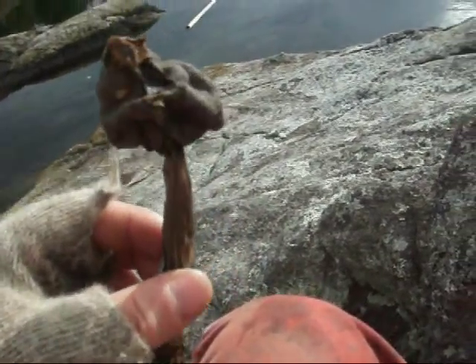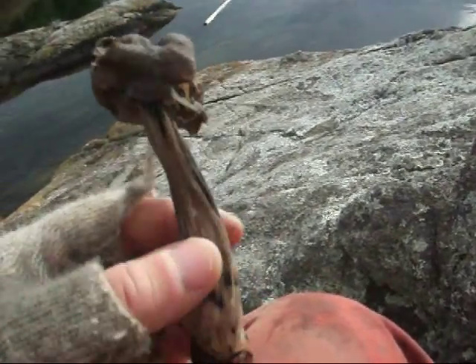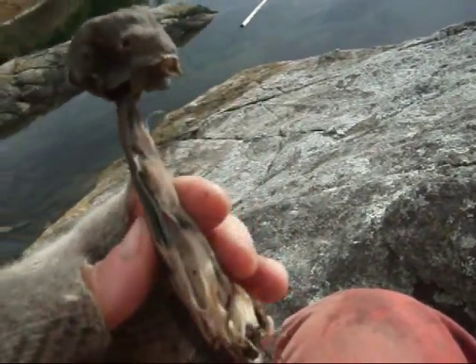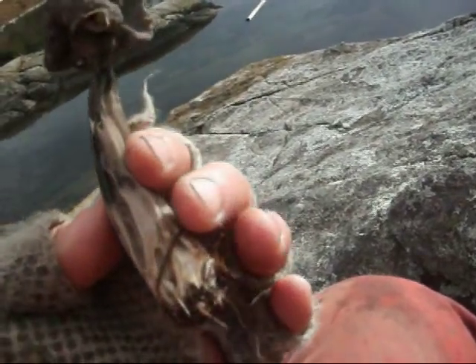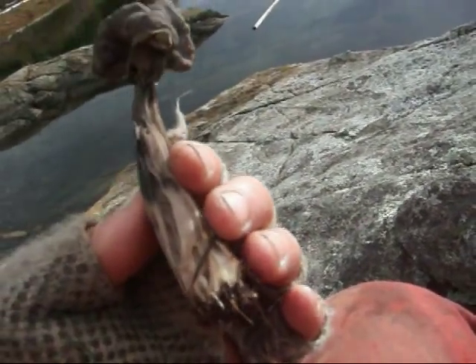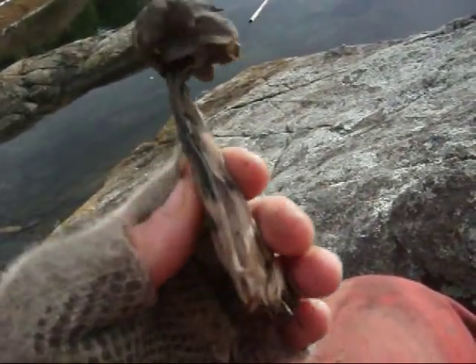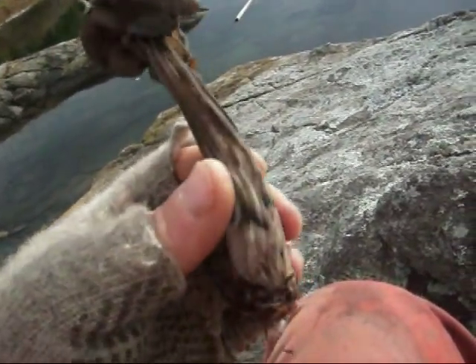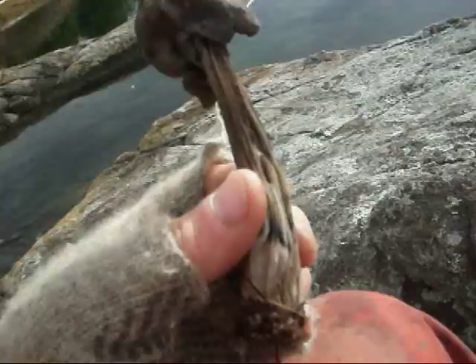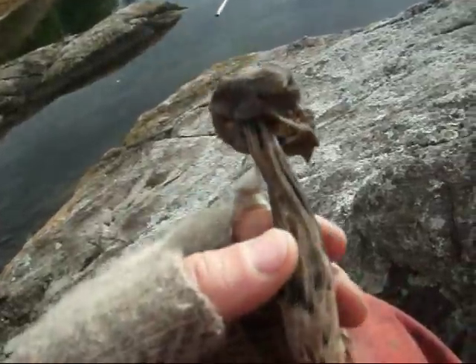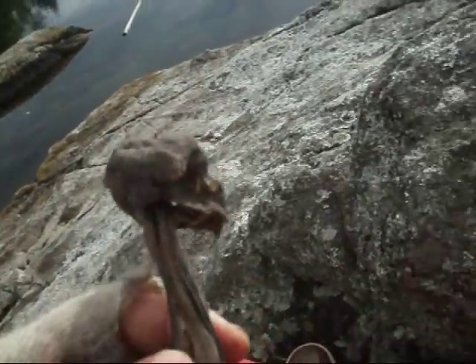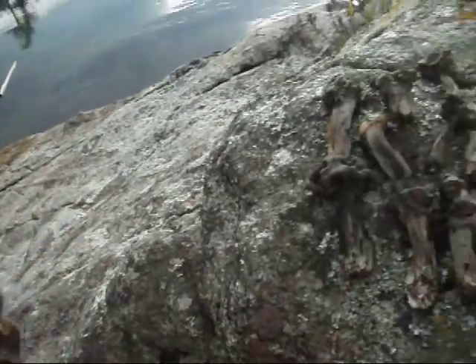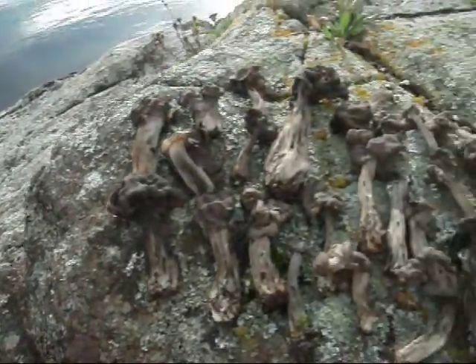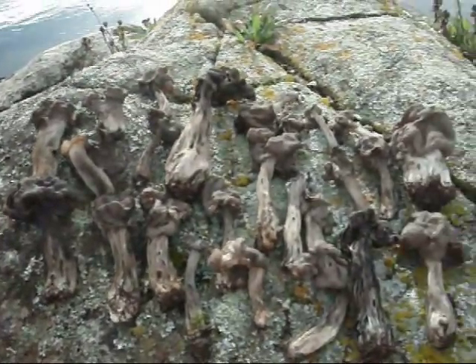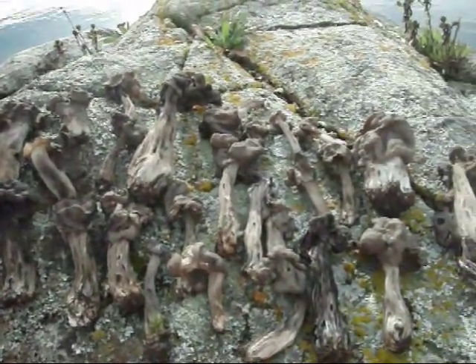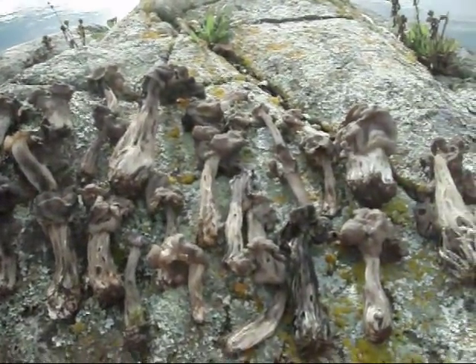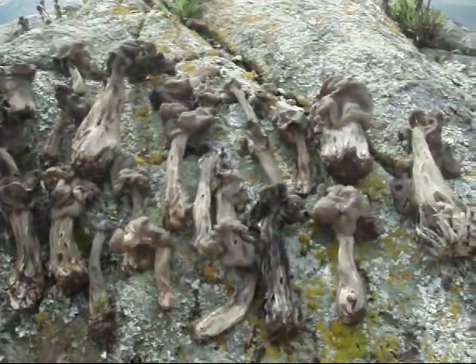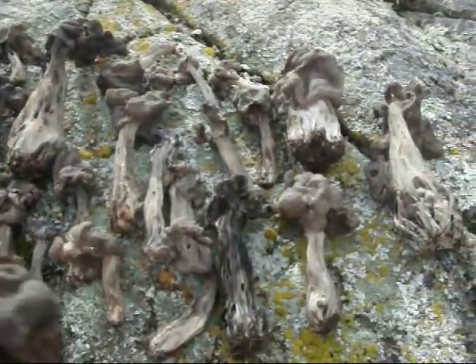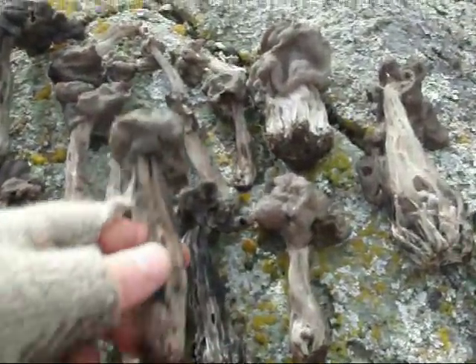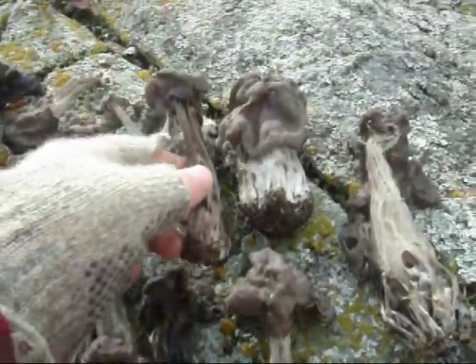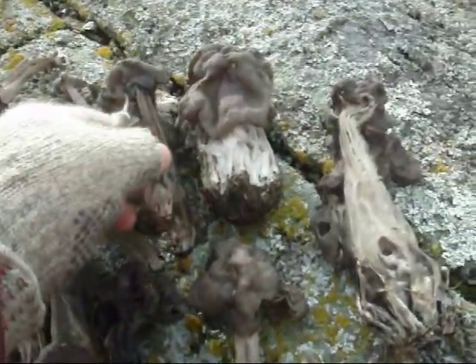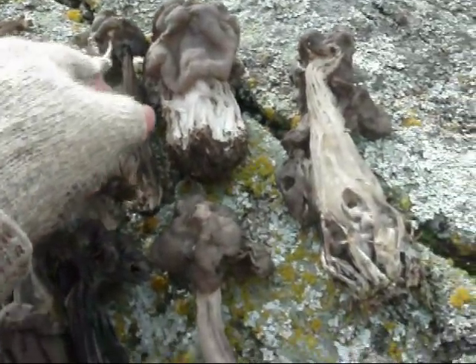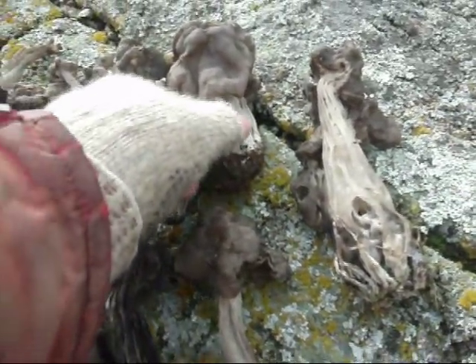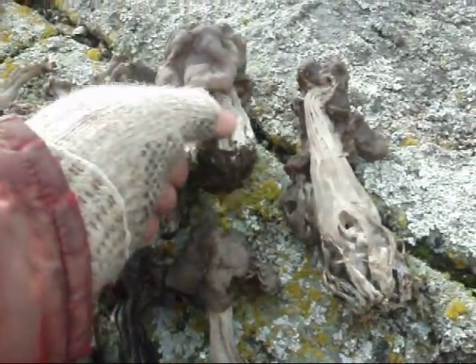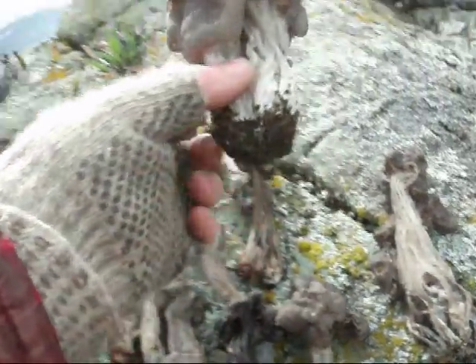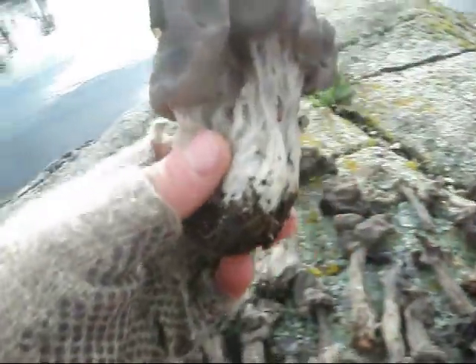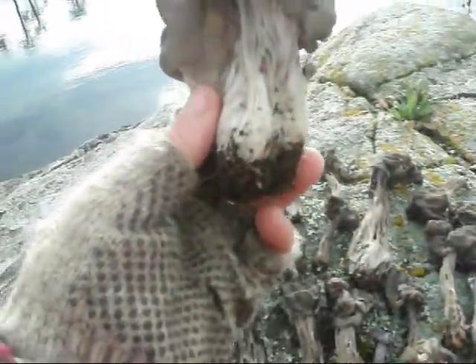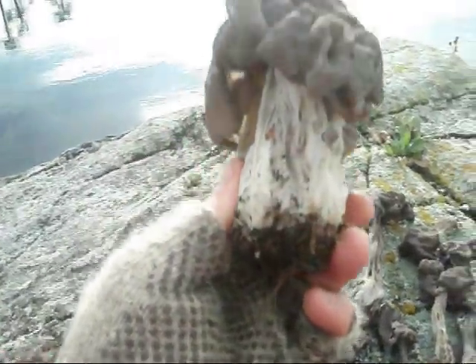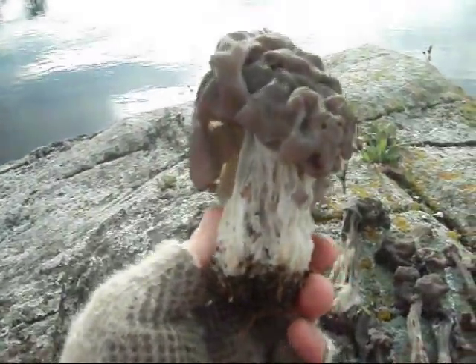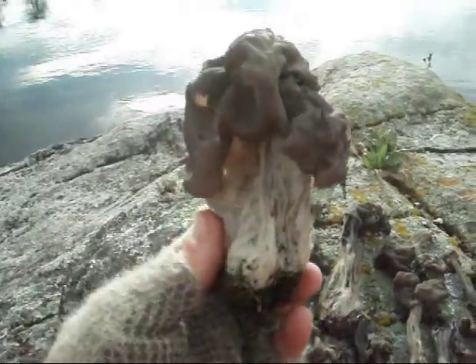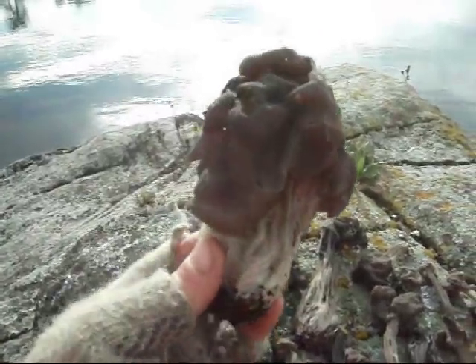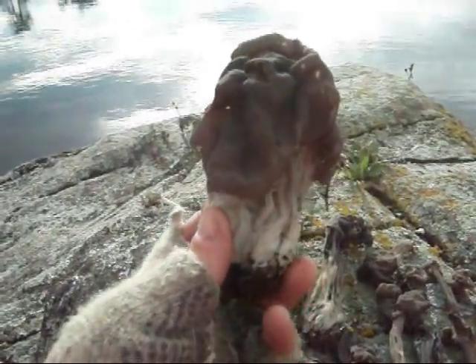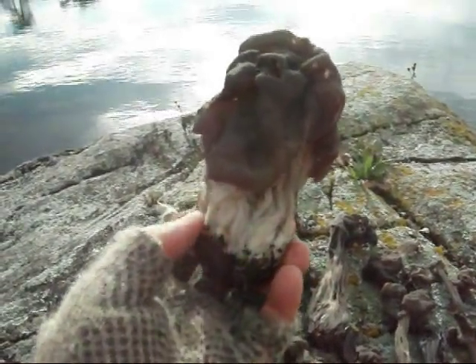I think they taste better than morels. So this is a typical one, and then these are not so typical. Compare size — this is the biggest fluted elfin saddle I've ever seen in my life.